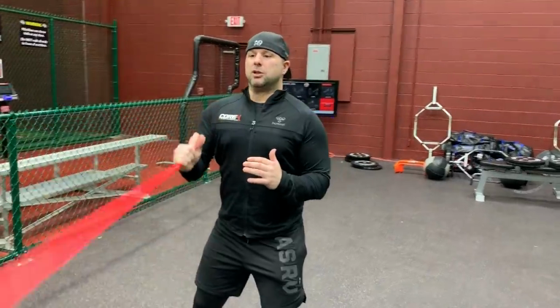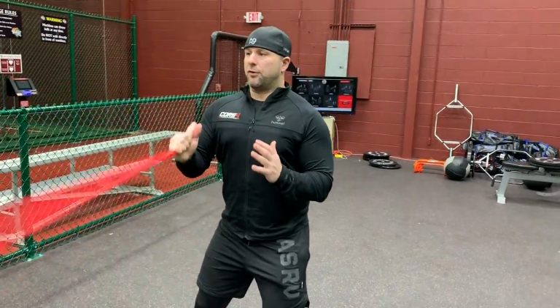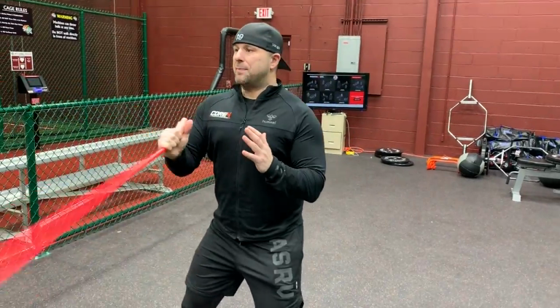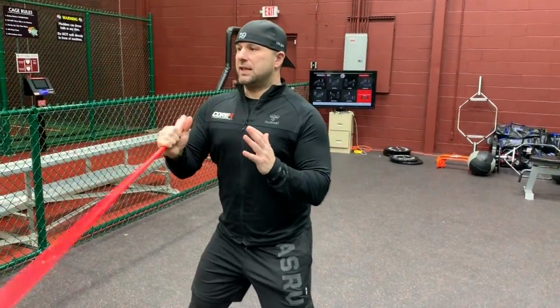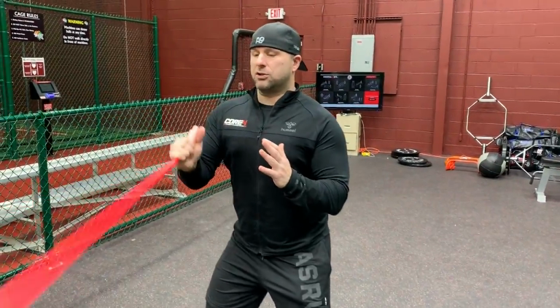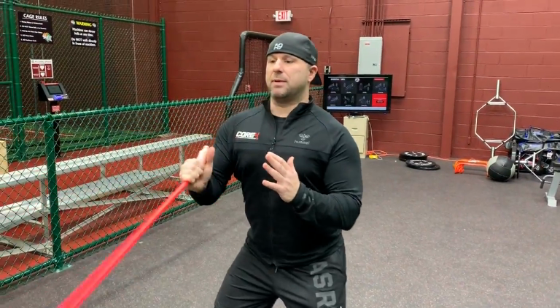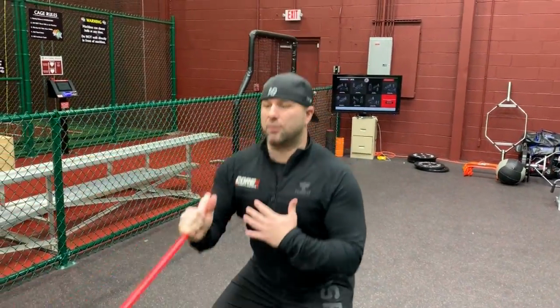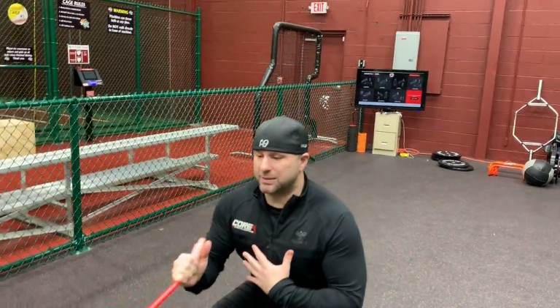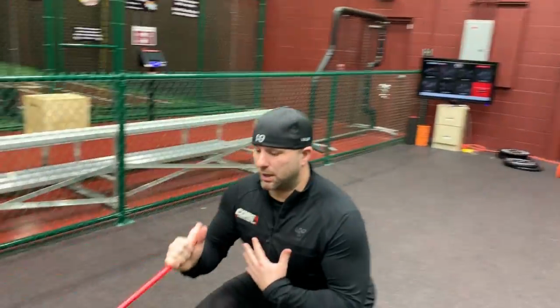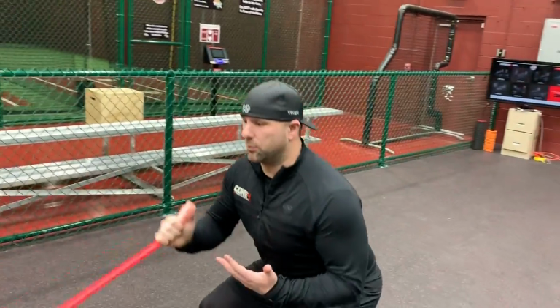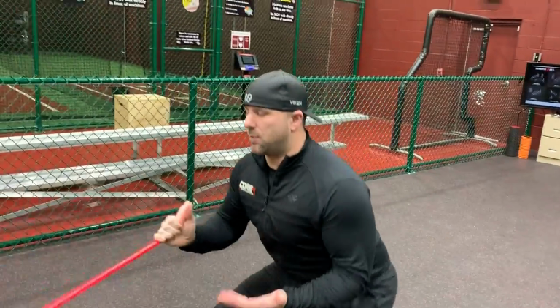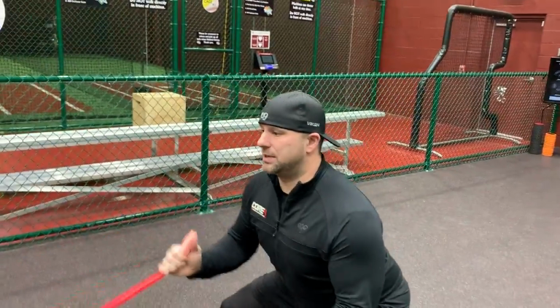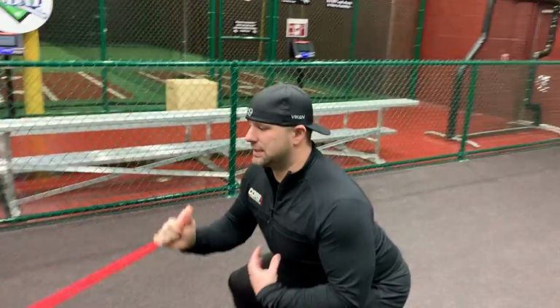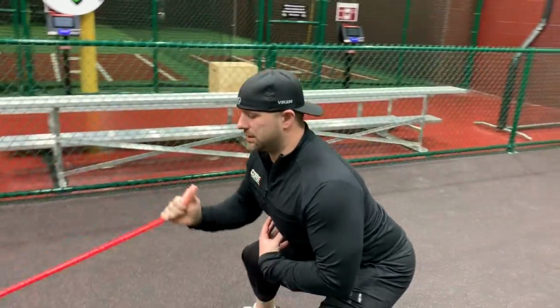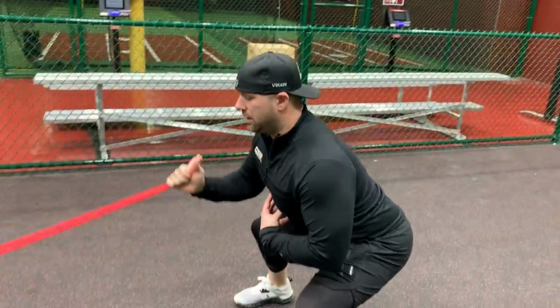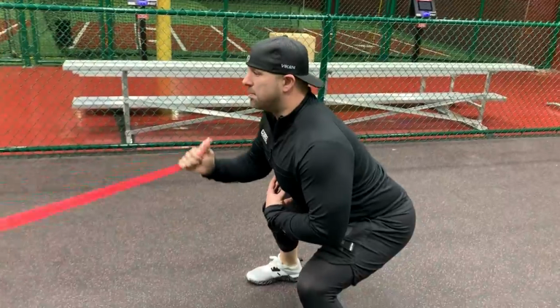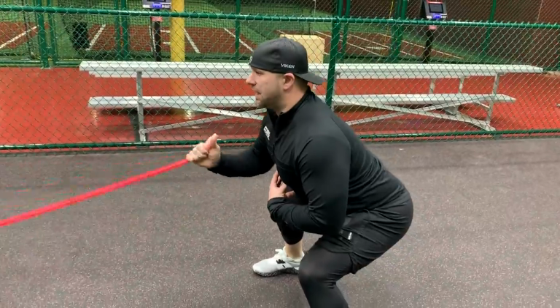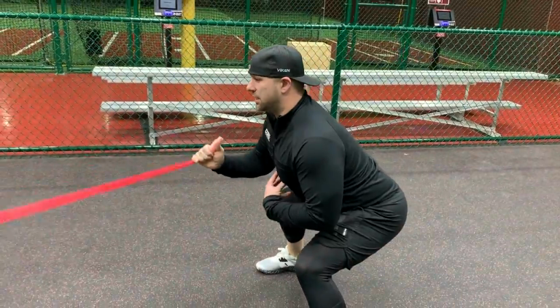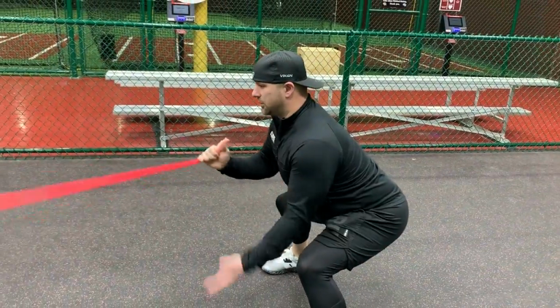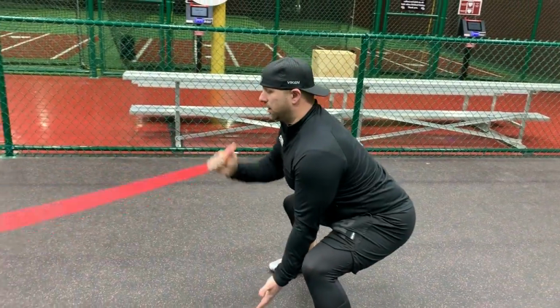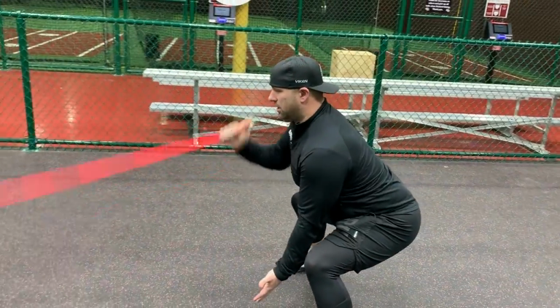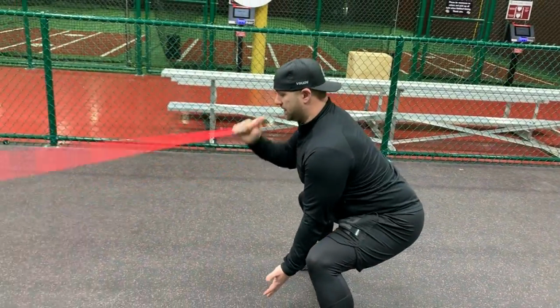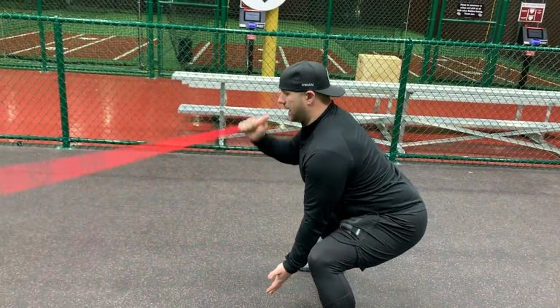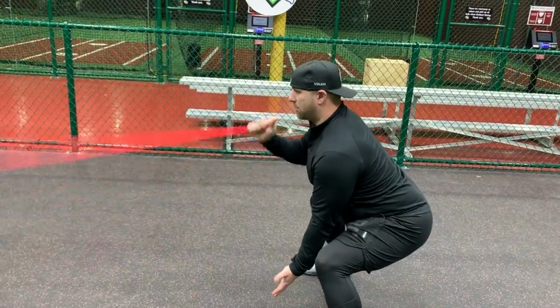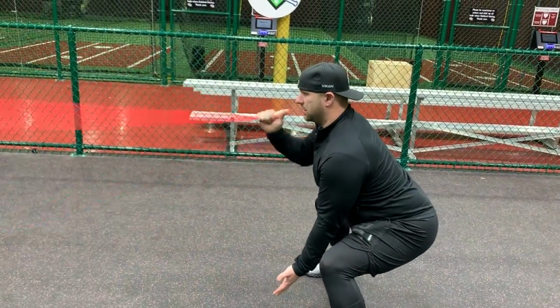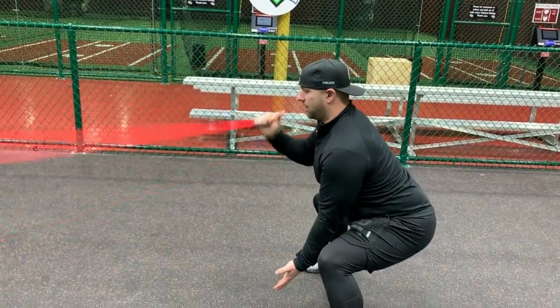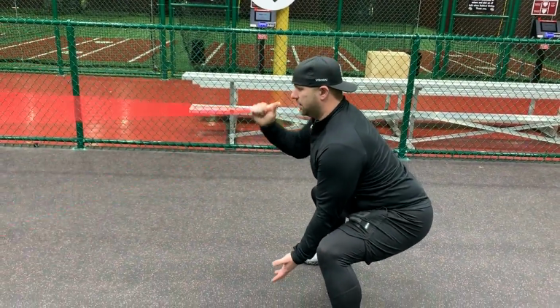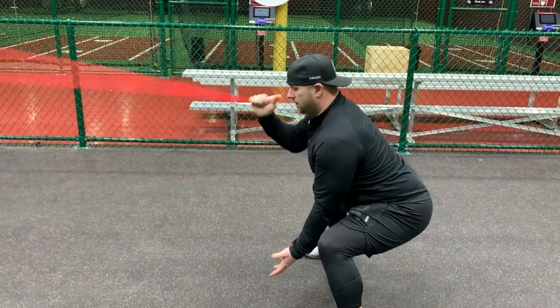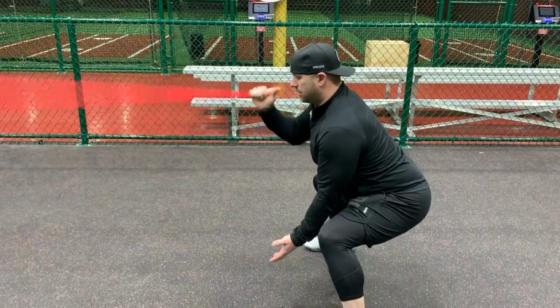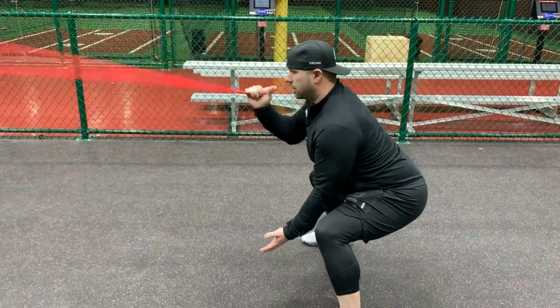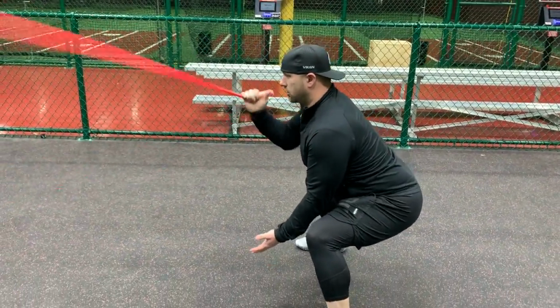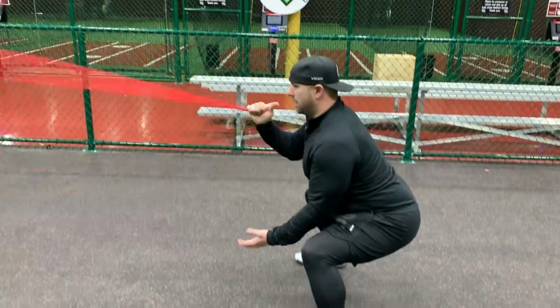The front rack position is great because for baseball players we really want them in this position — butt down and chest up — so they can really look and see that ground ball position. So I'm here.